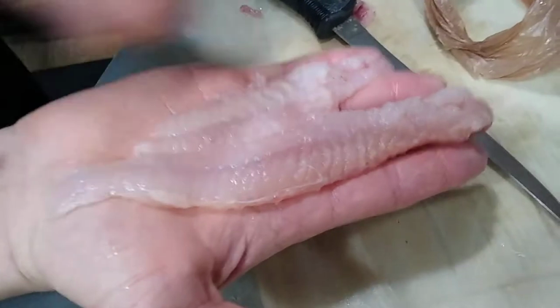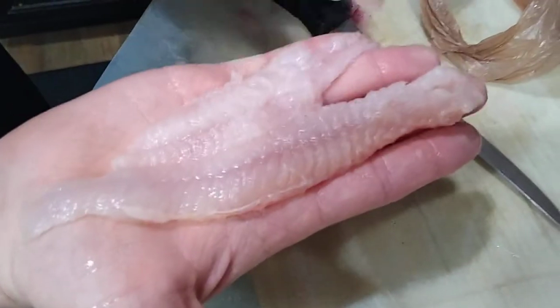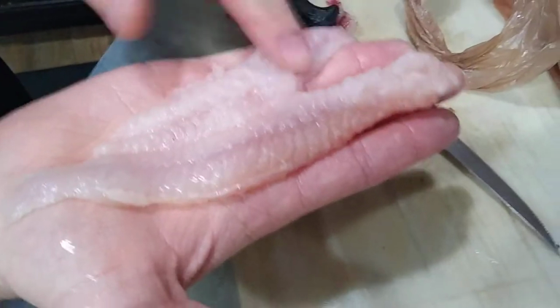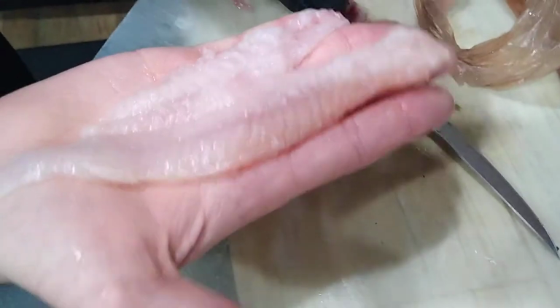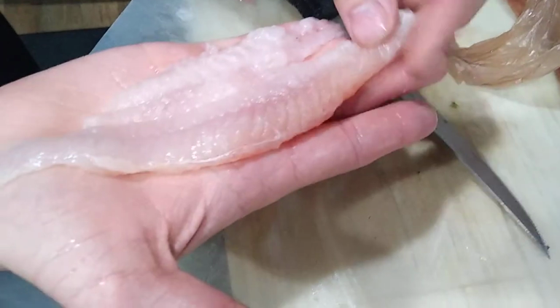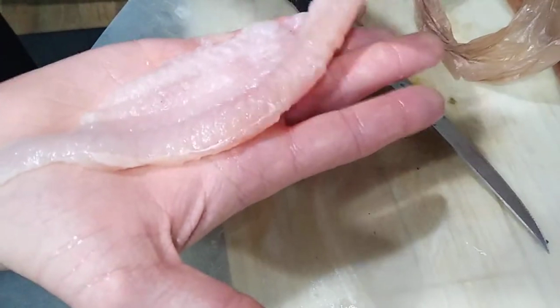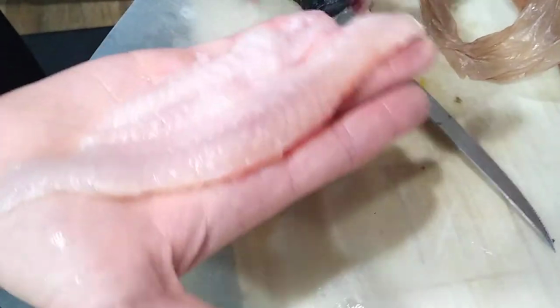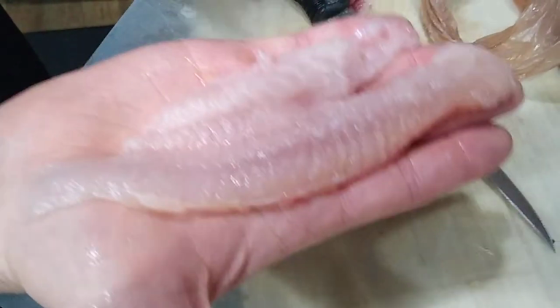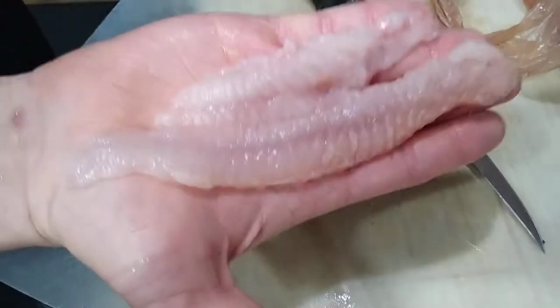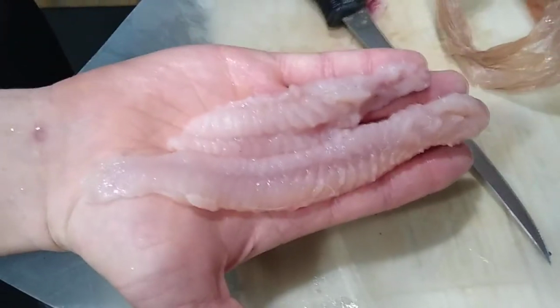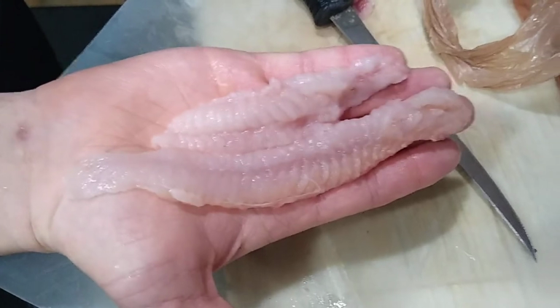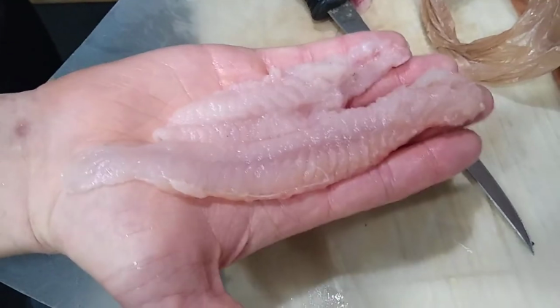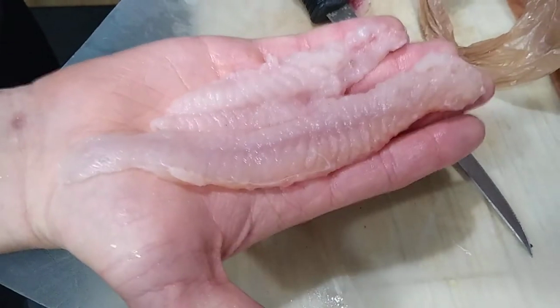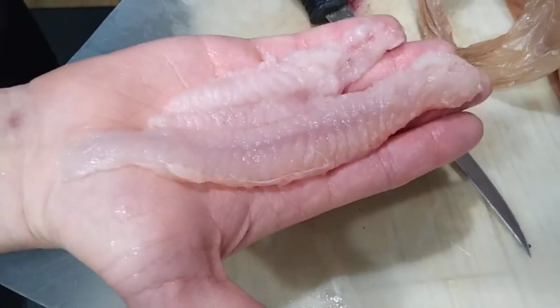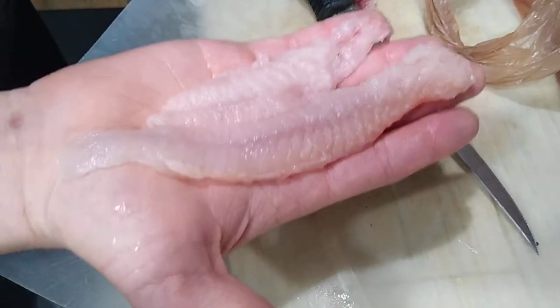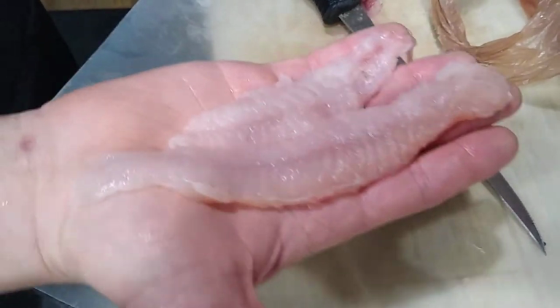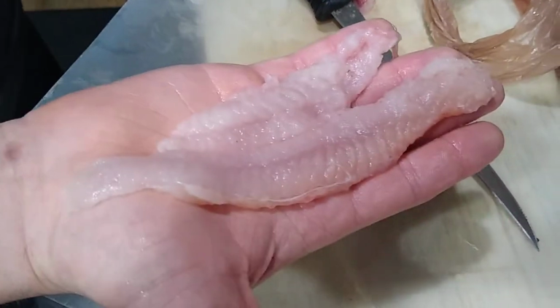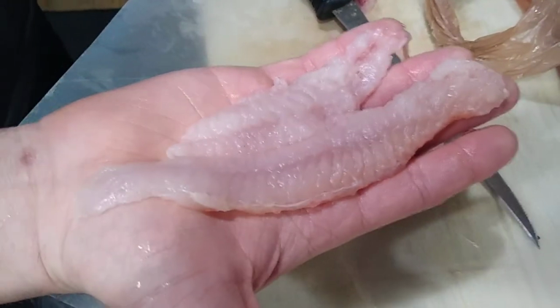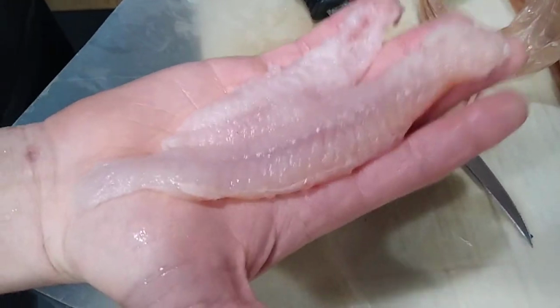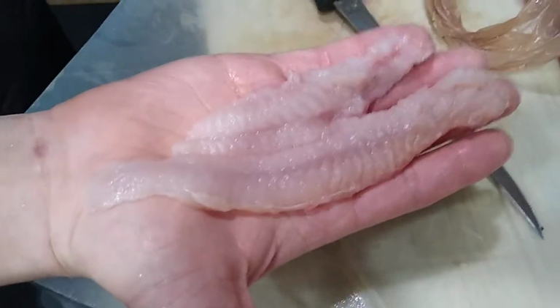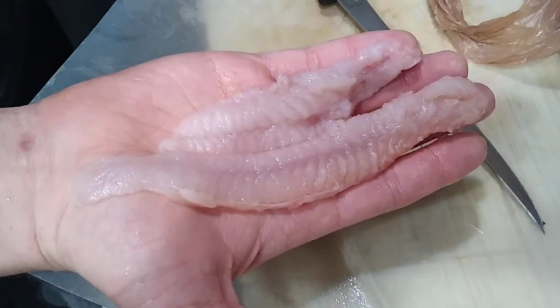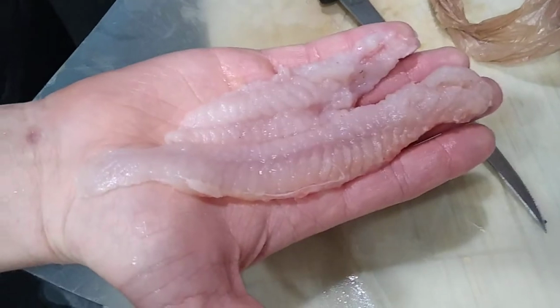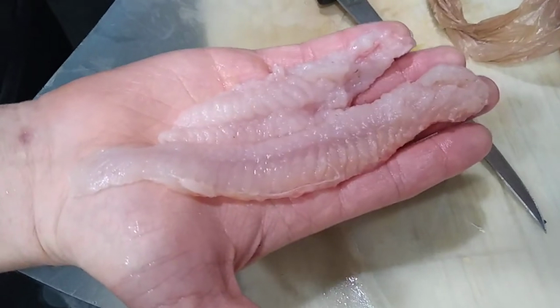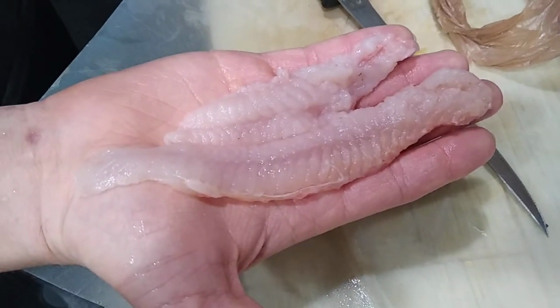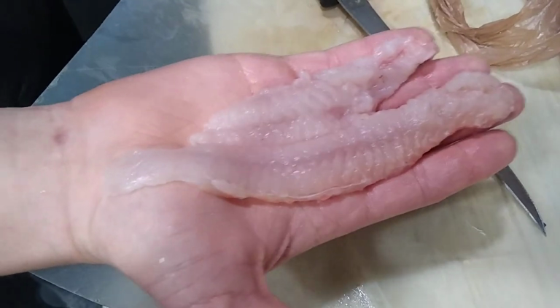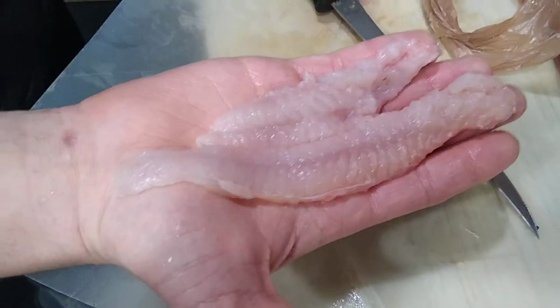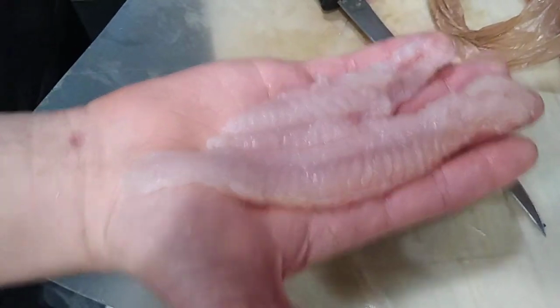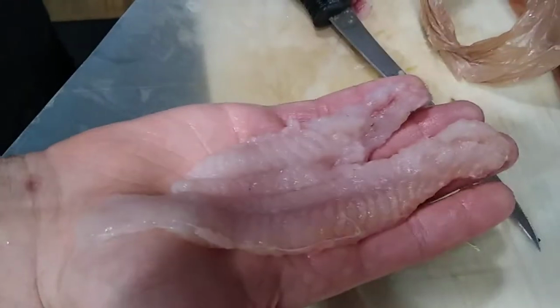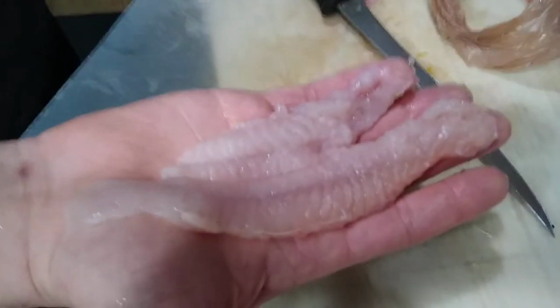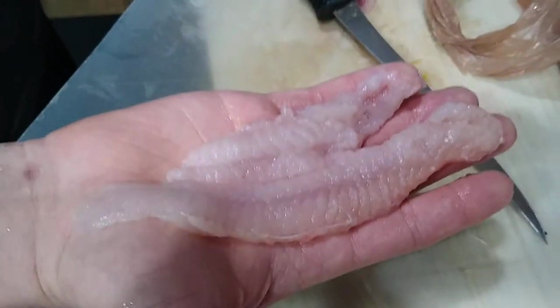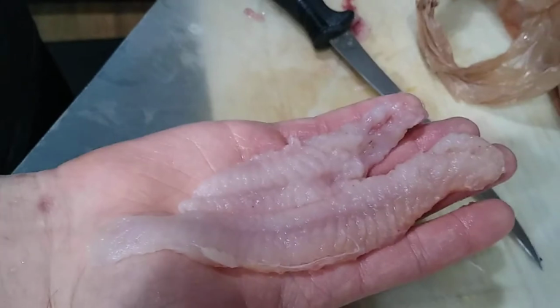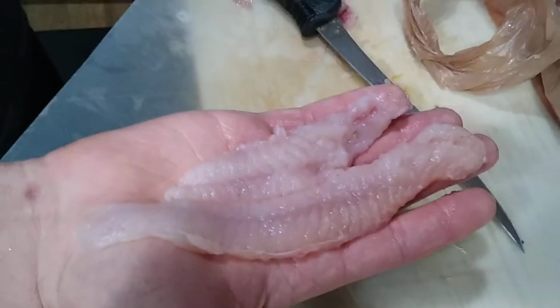If you look at my other videos, this is the perfect size catfish for eating — these fry up just perfect, little bite-size fillets that are real easy to eat. We'll get back once we start cooking.